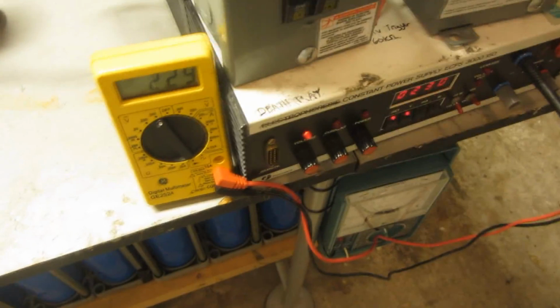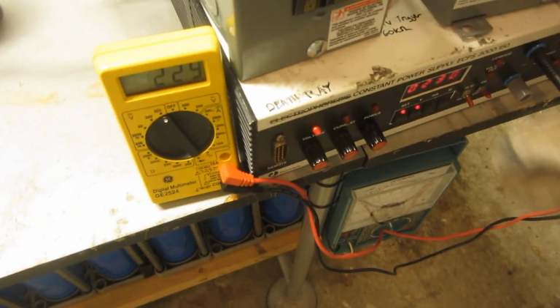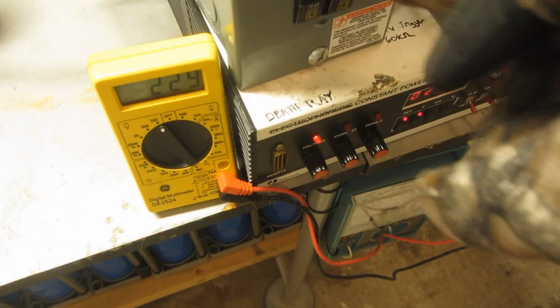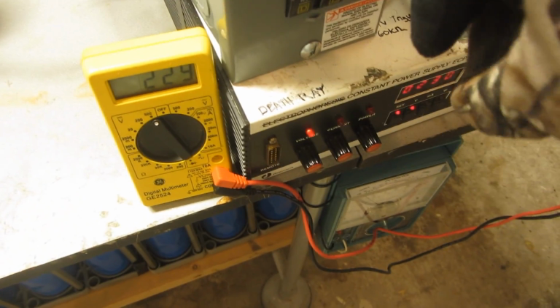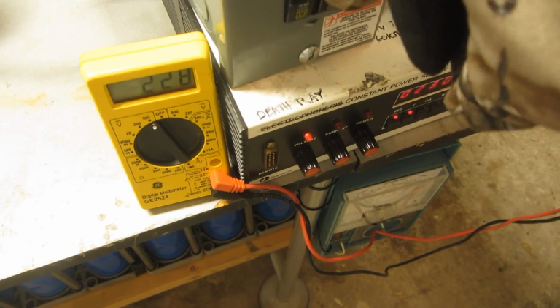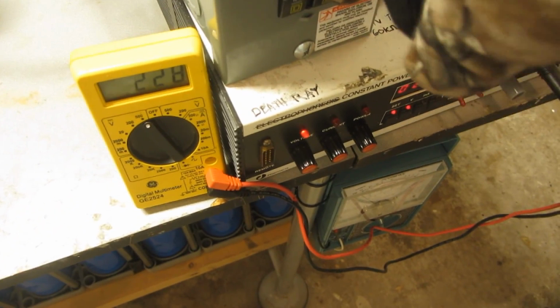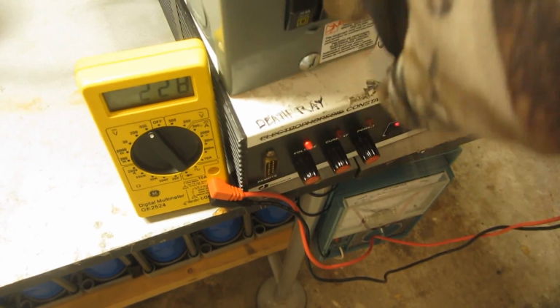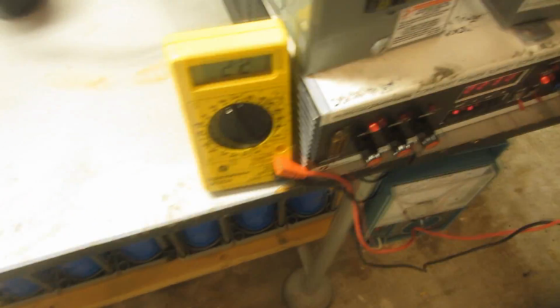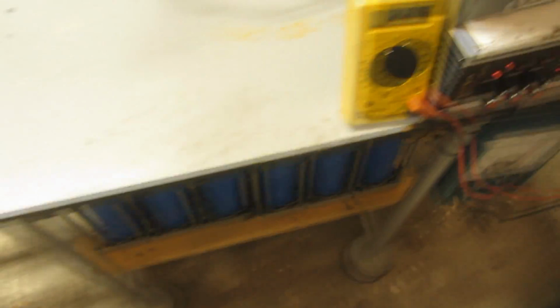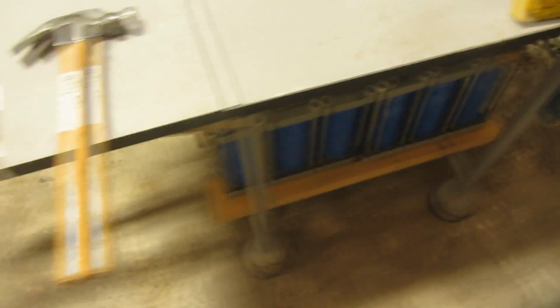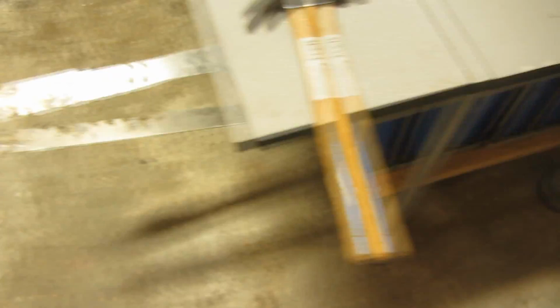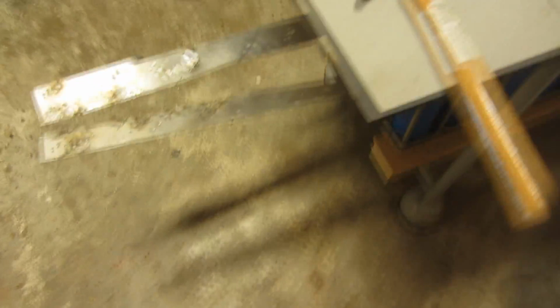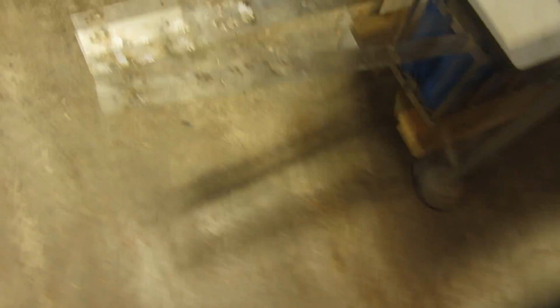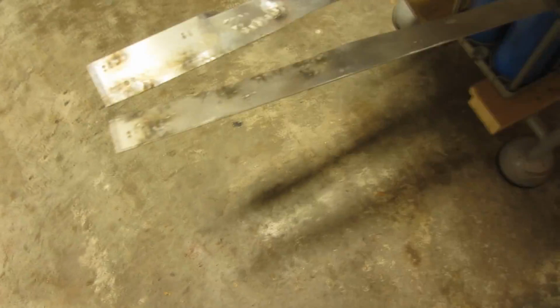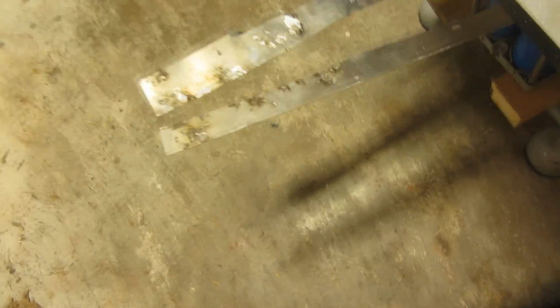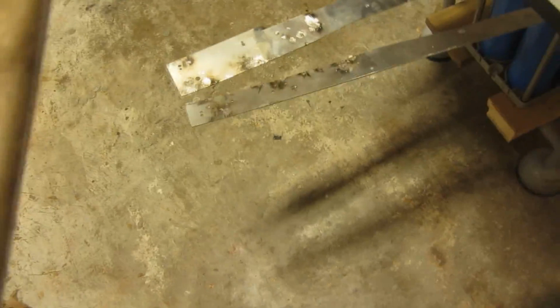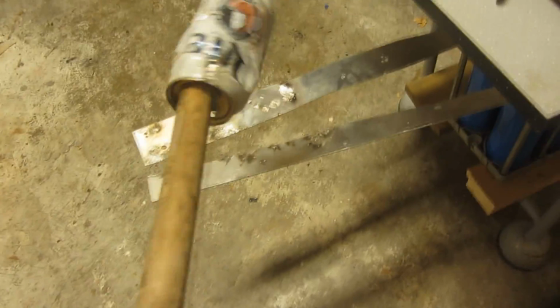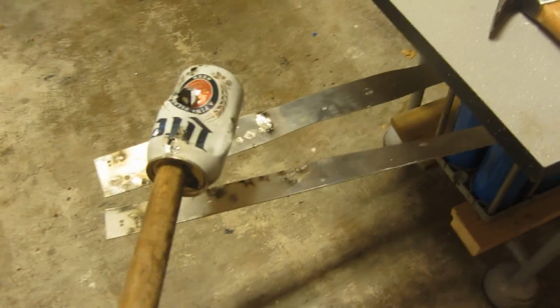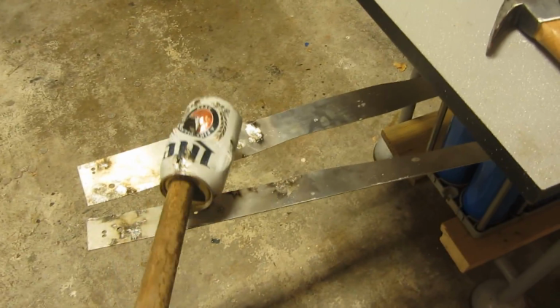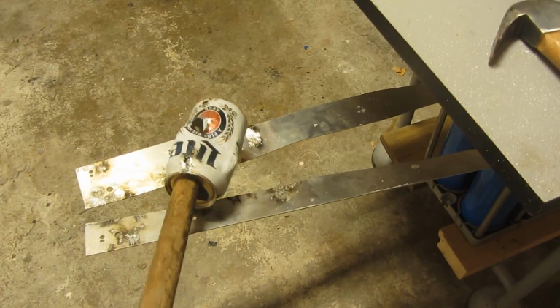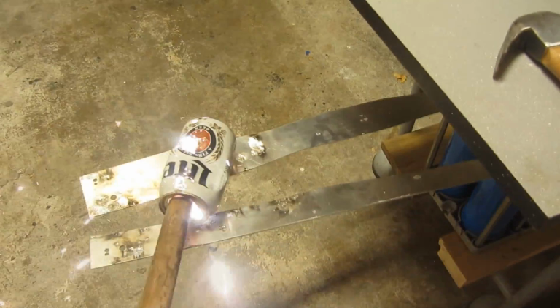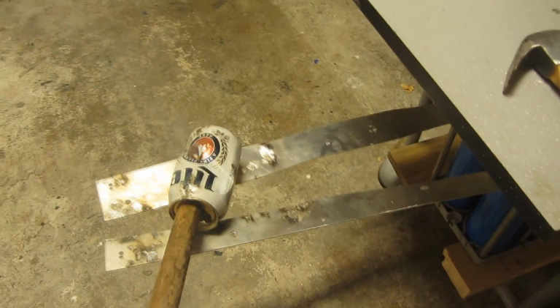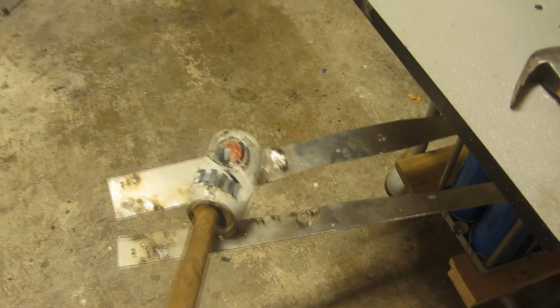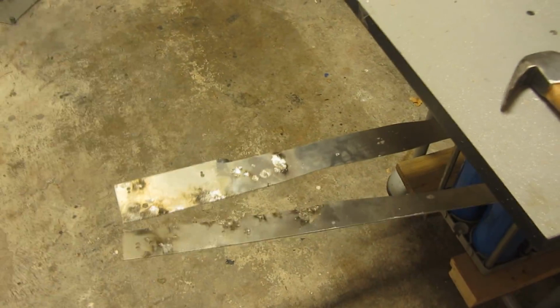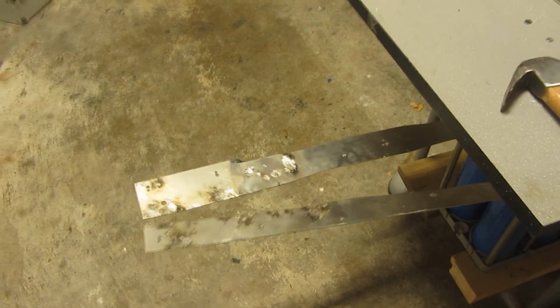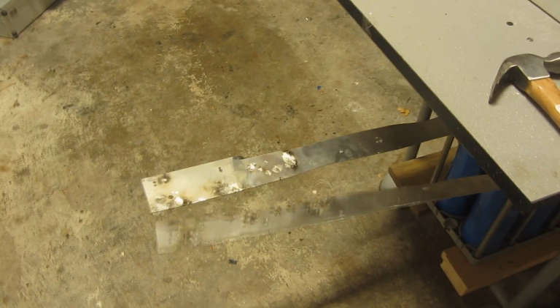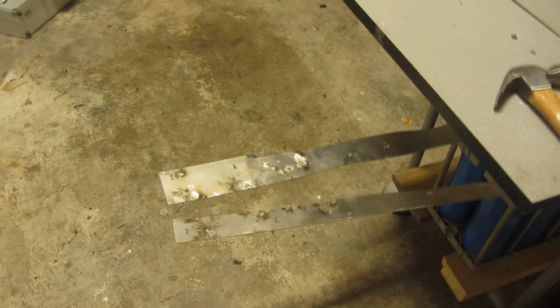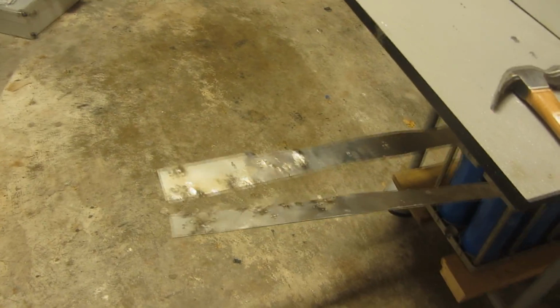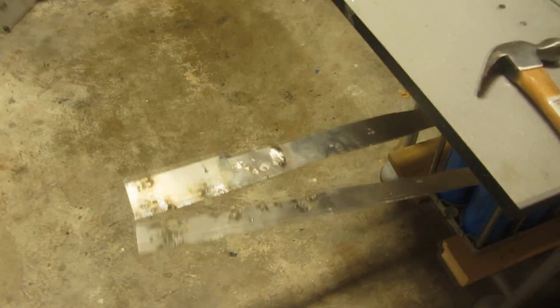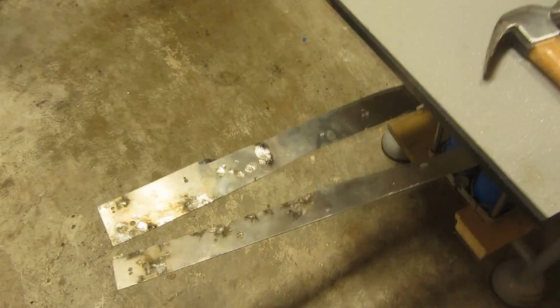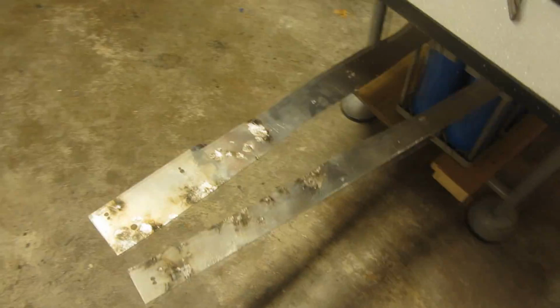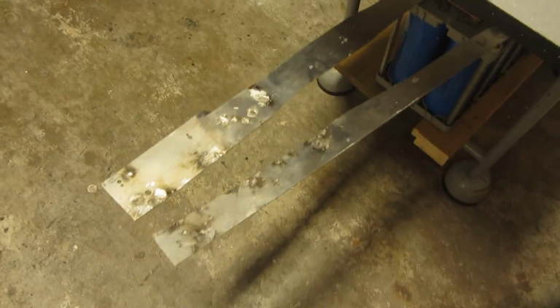So now this bank is sitting at 5% of its rated energy. So watch, let's test it on this beer can here. So as you can tell, it's quite a bit more energetic, but it still has a long way to go.